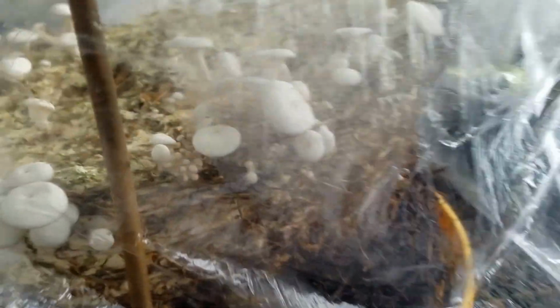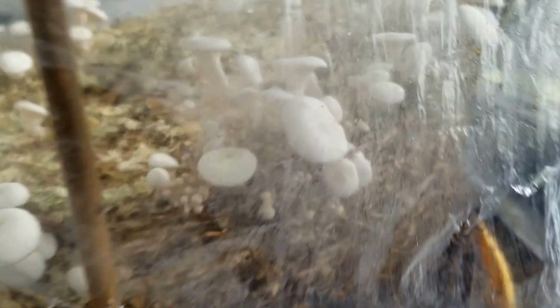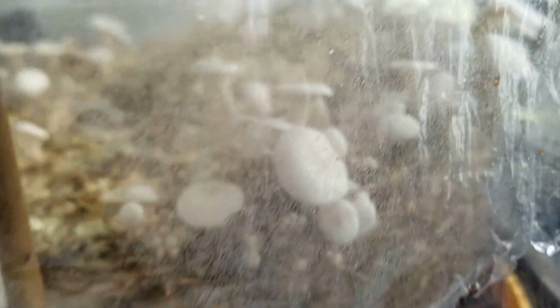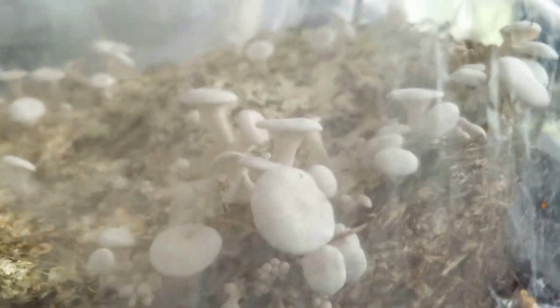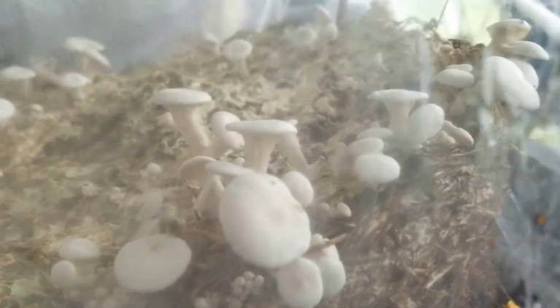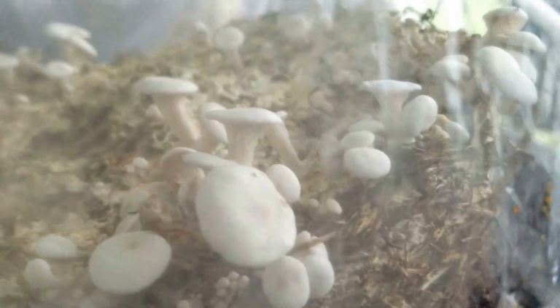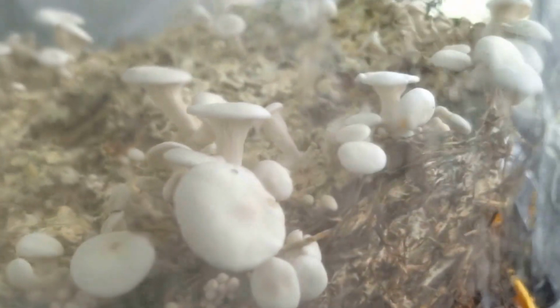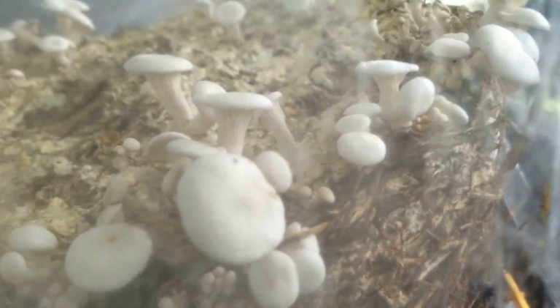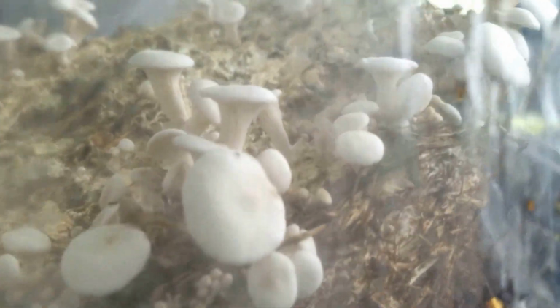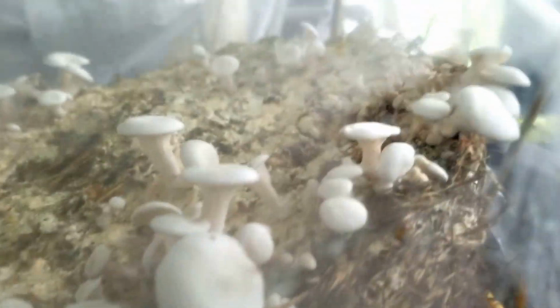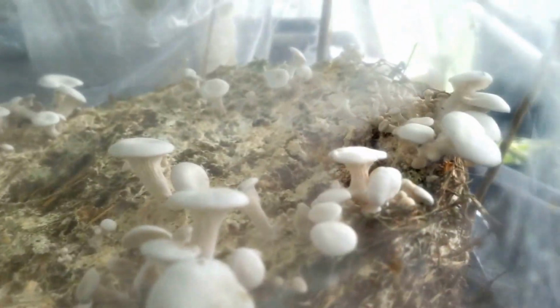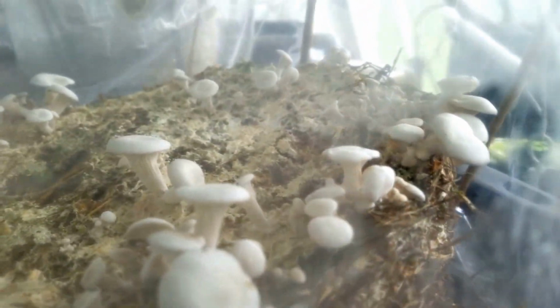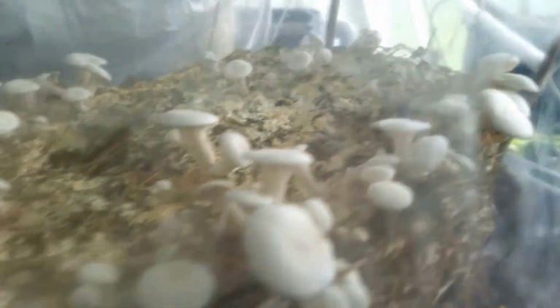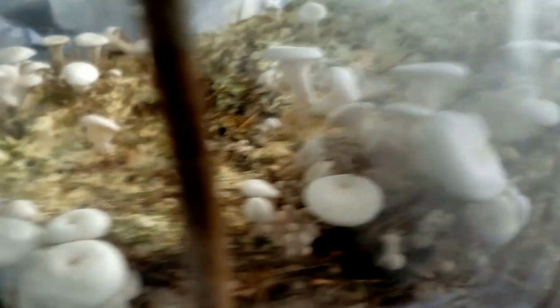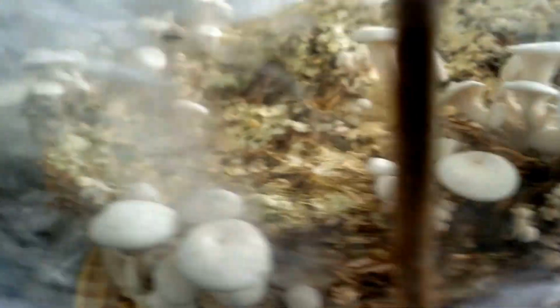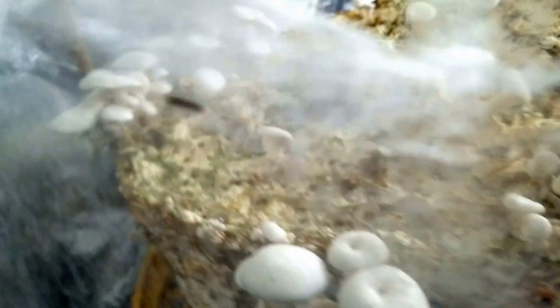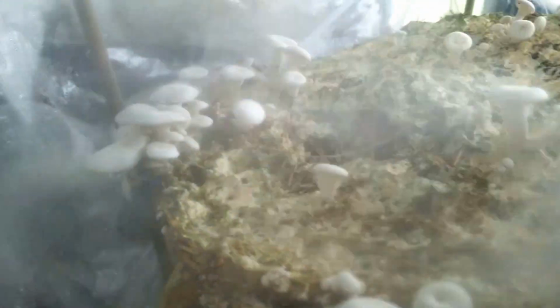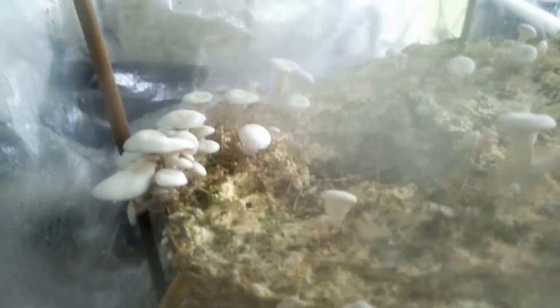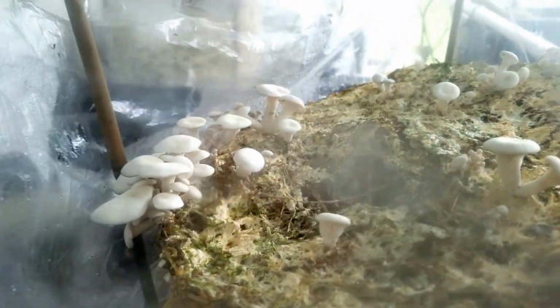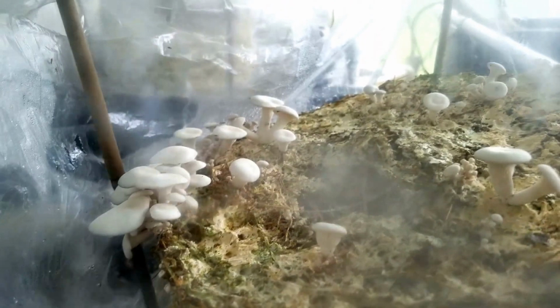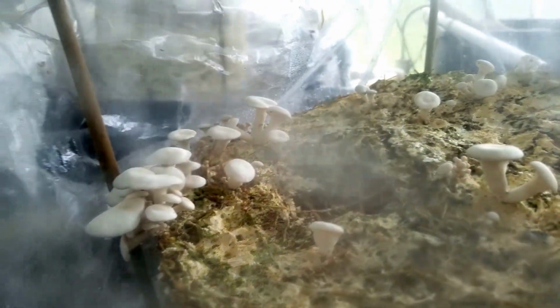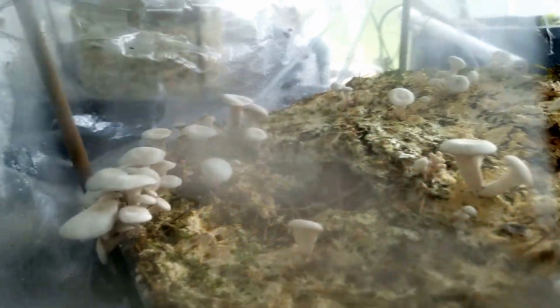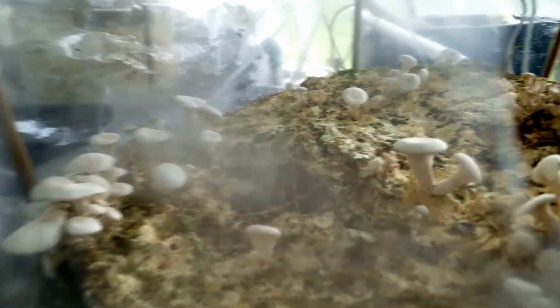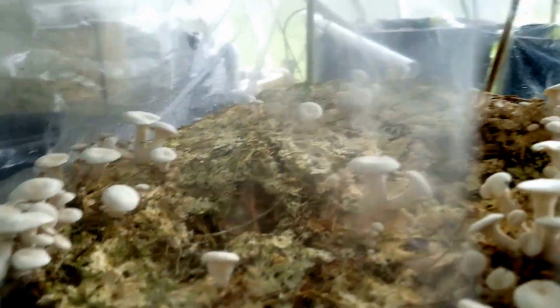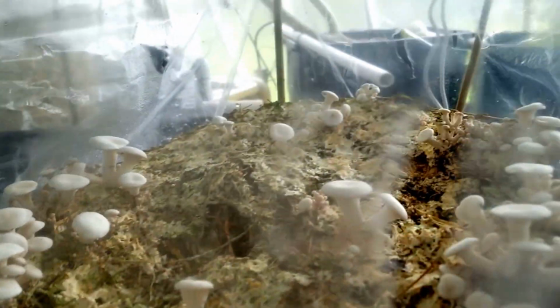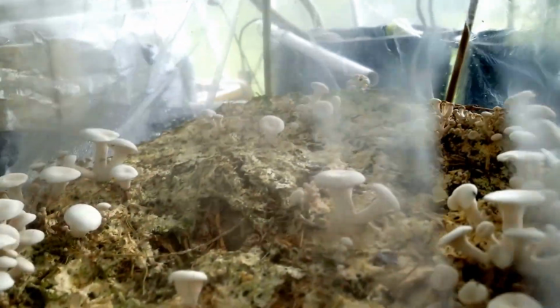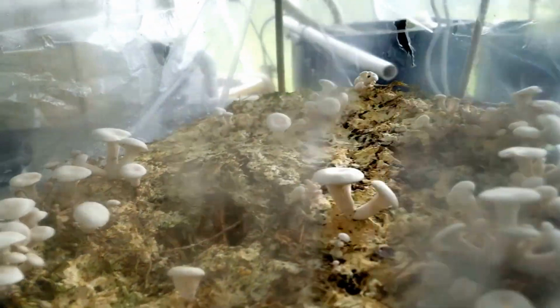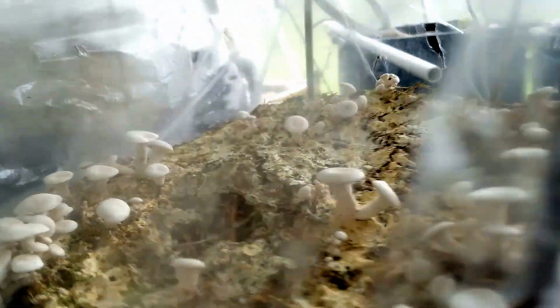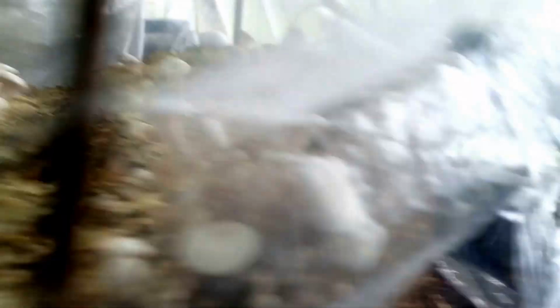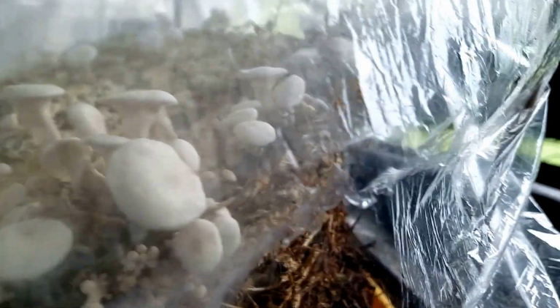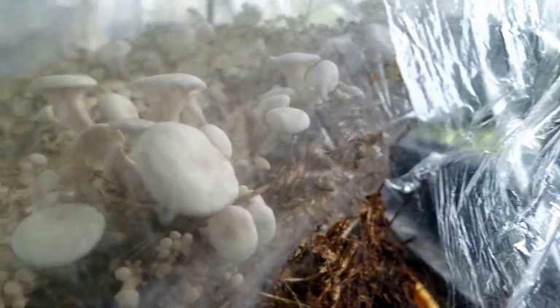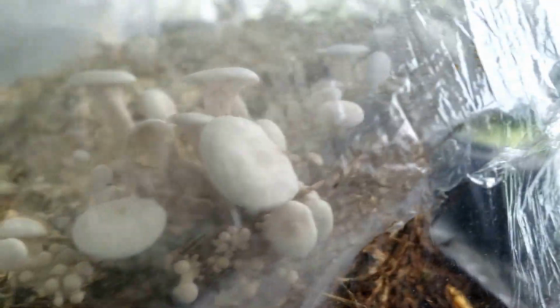This is a third flush on a cake that's just about spent. I figured I'd see how many flushes I could get out of it.